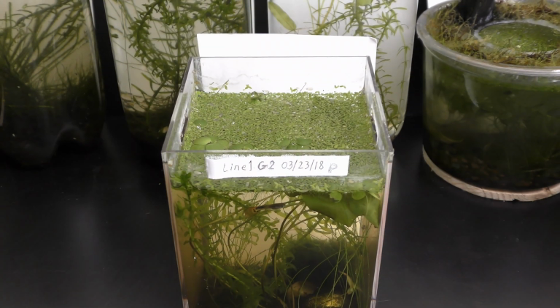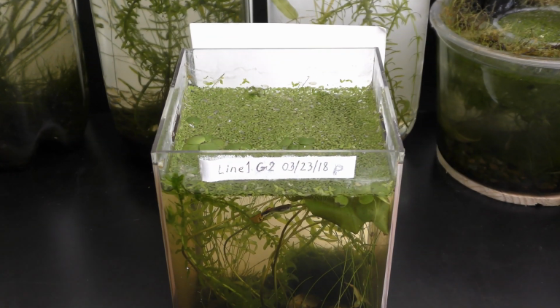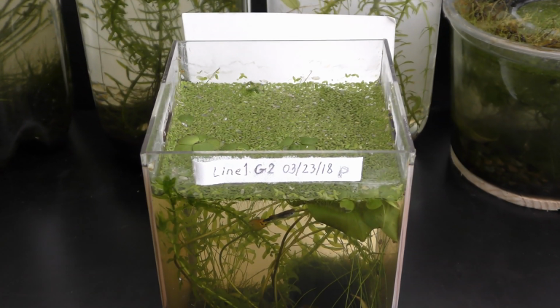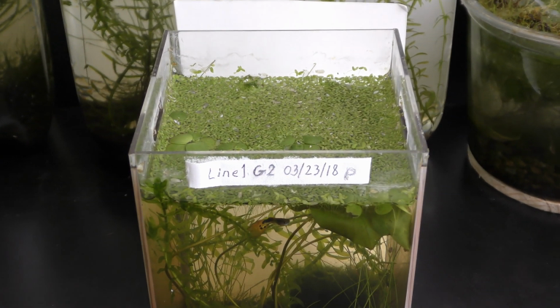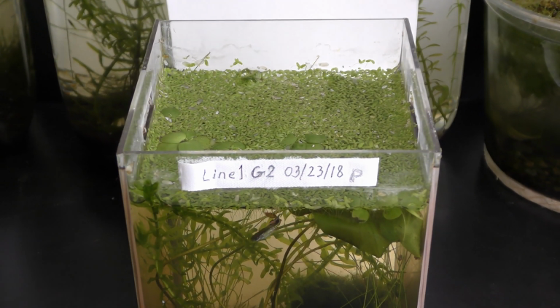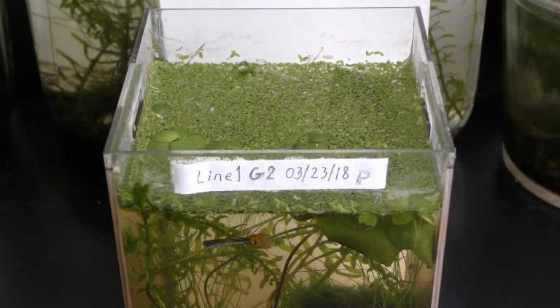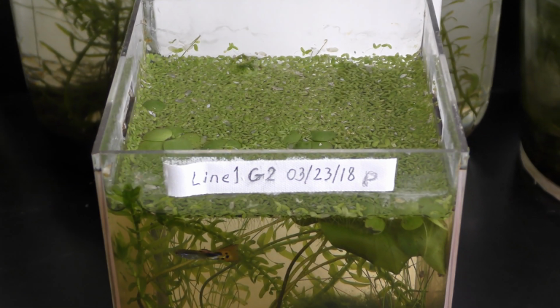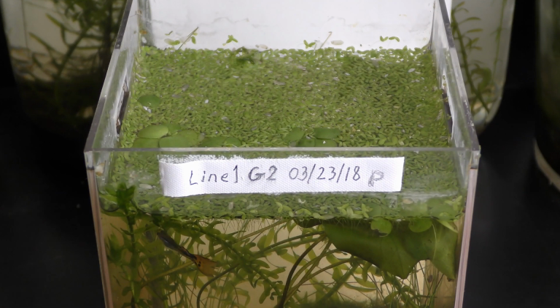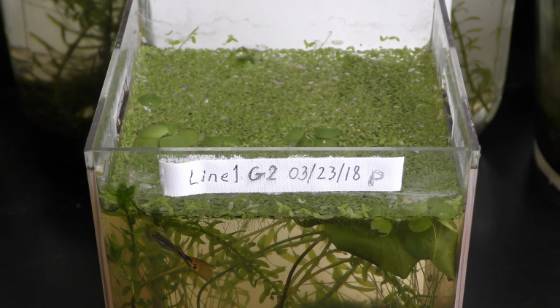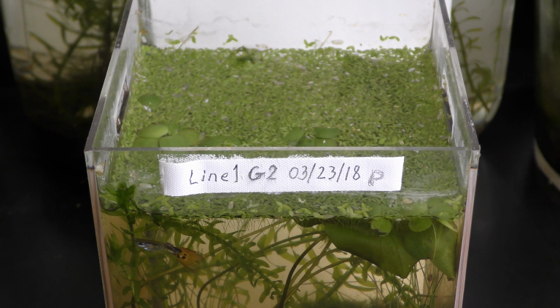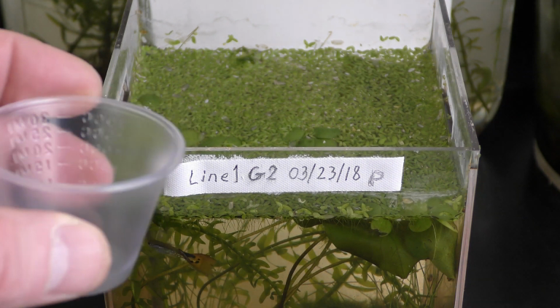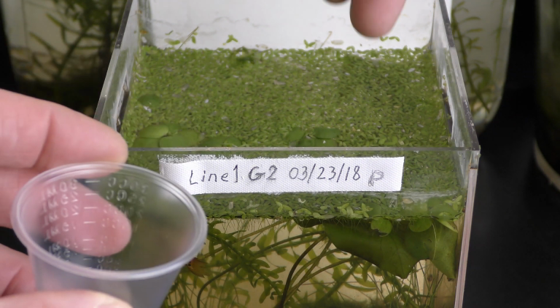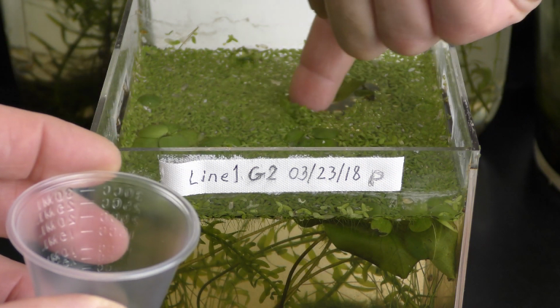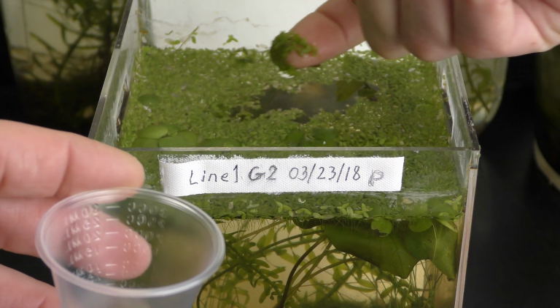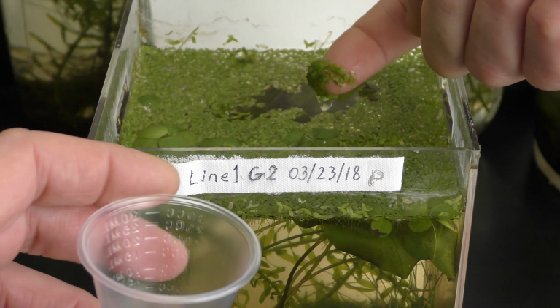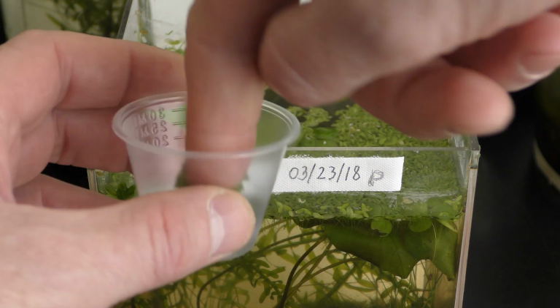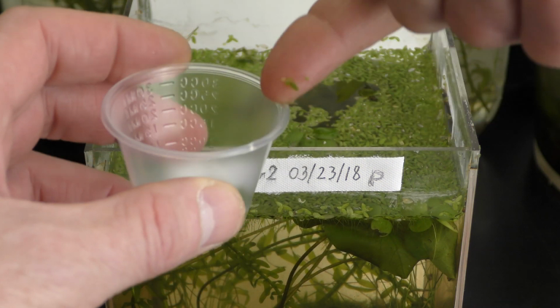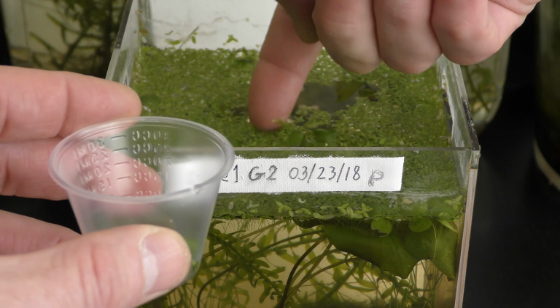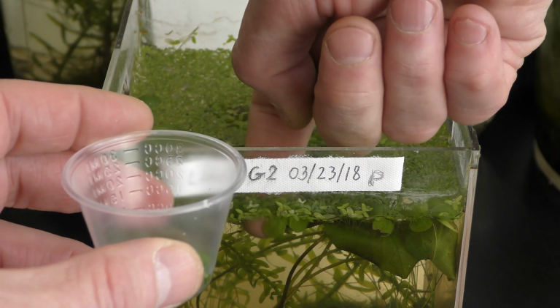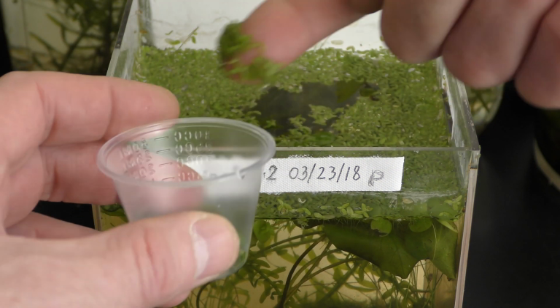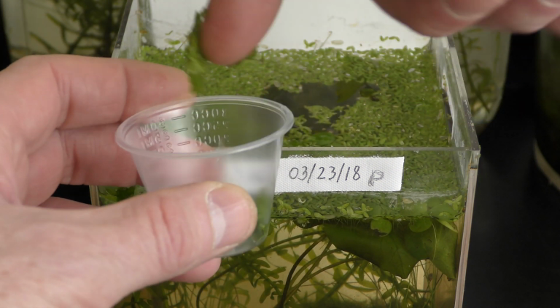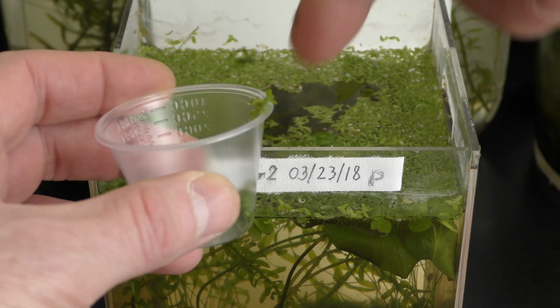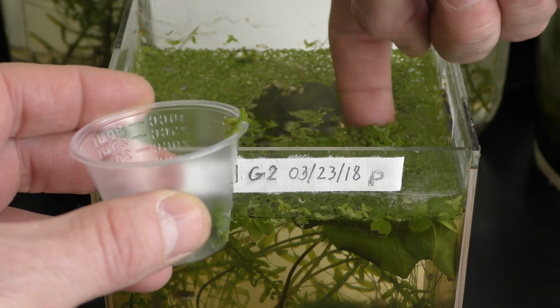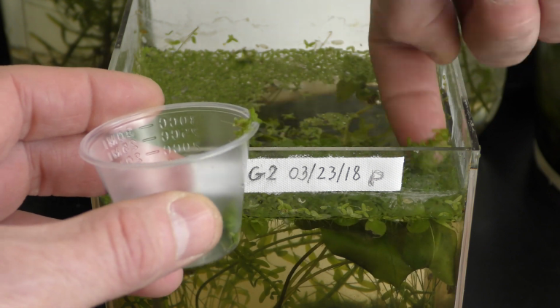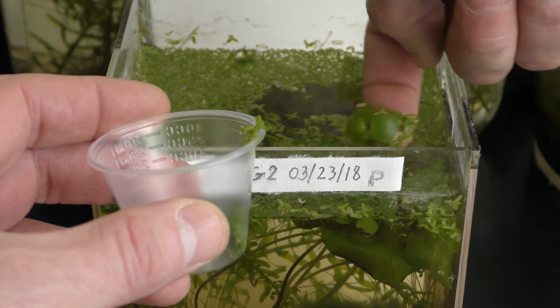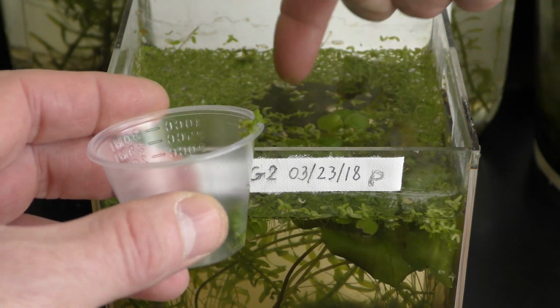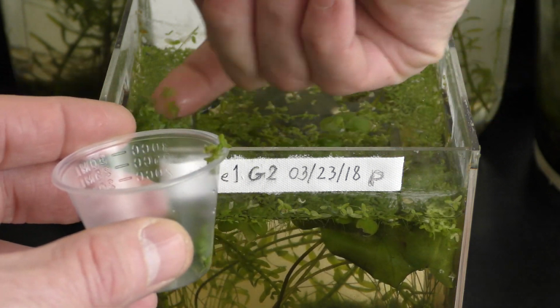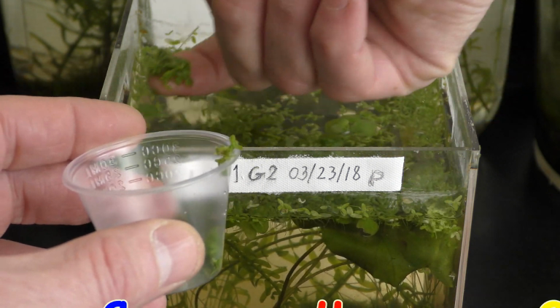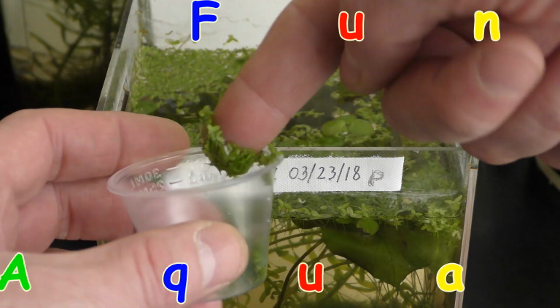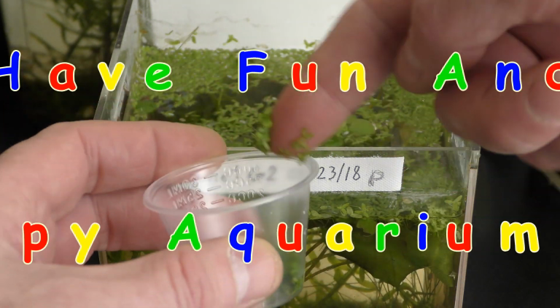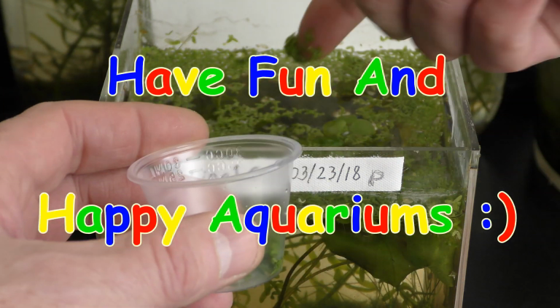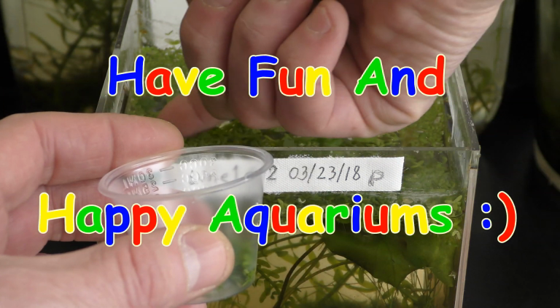Fast growing rate and simple care — actually no care except gathering crops — make duck wheat a very desirable plant in my aquariums. Have fun and happy aquariums!